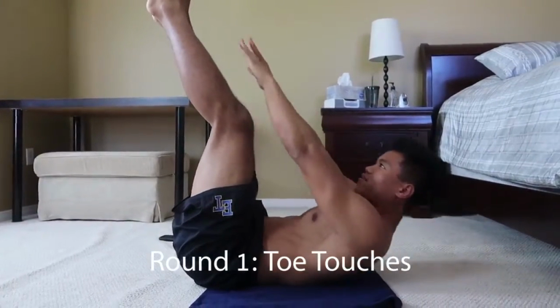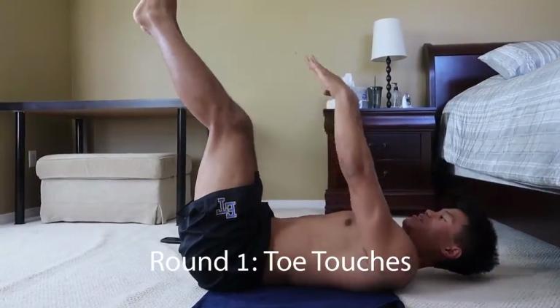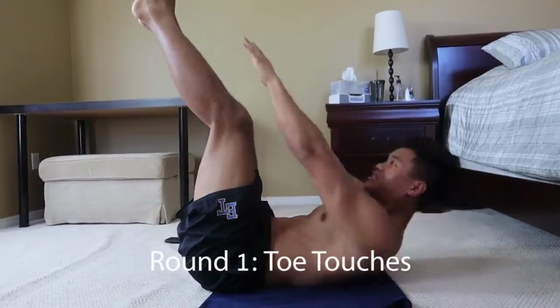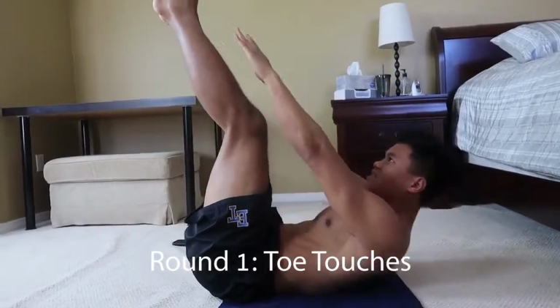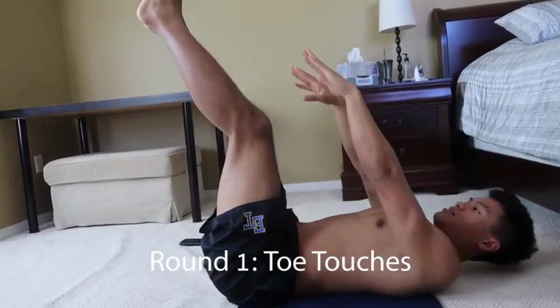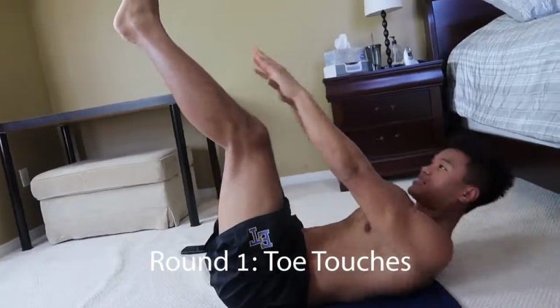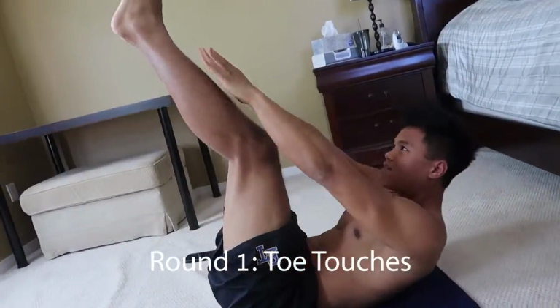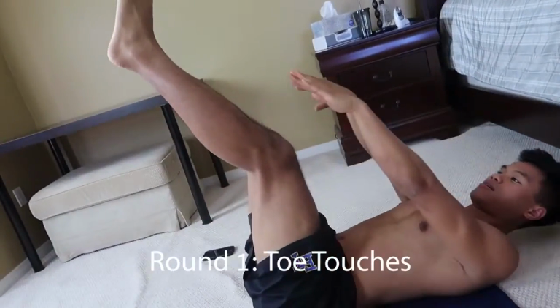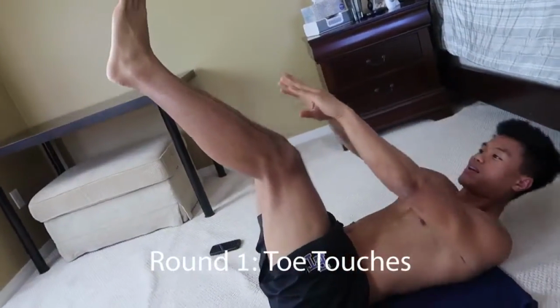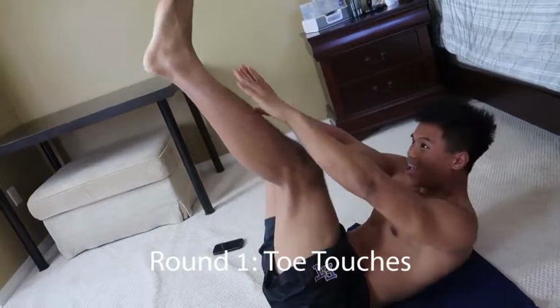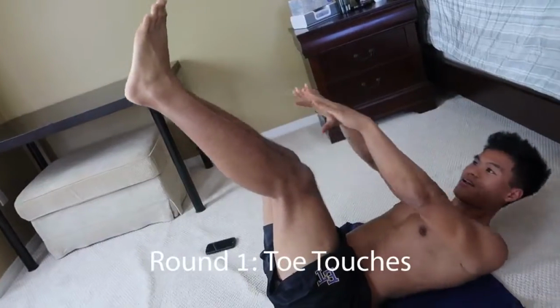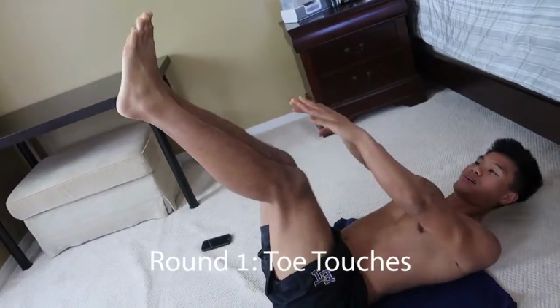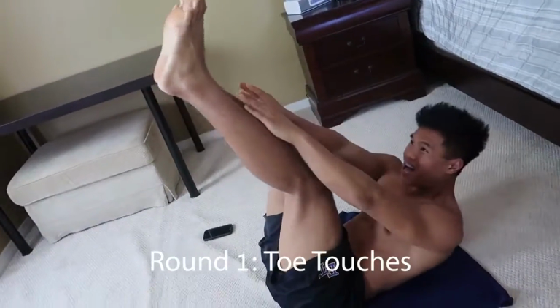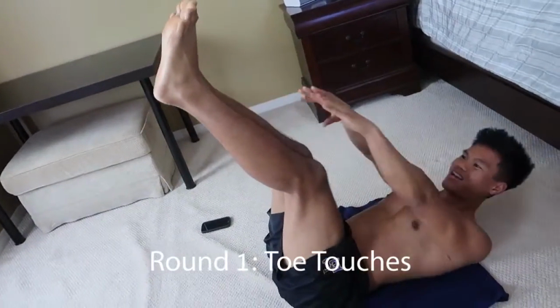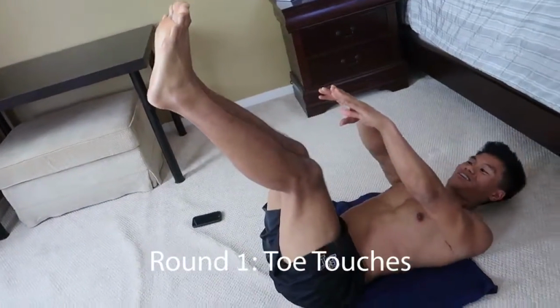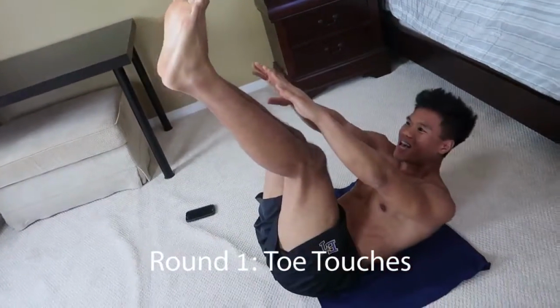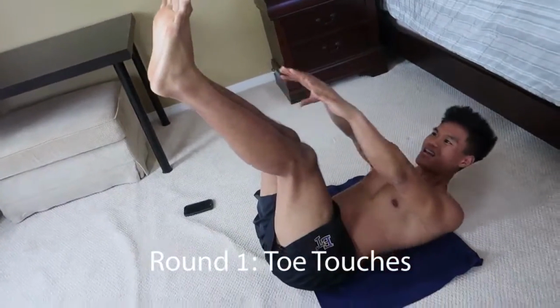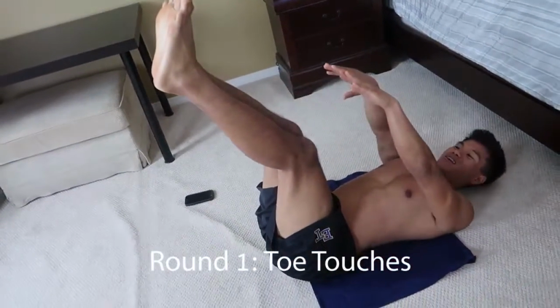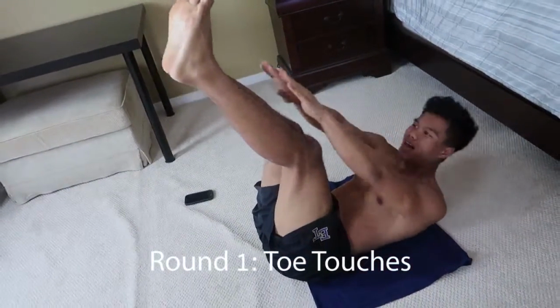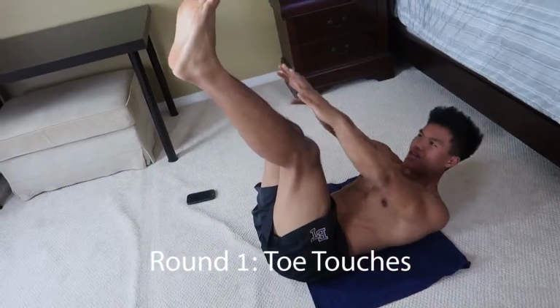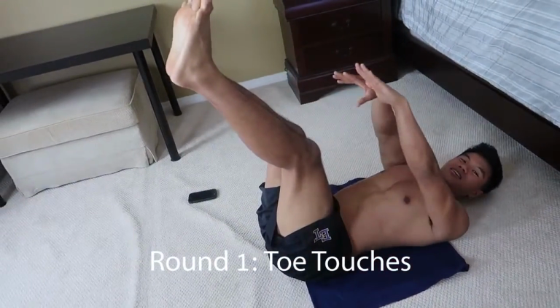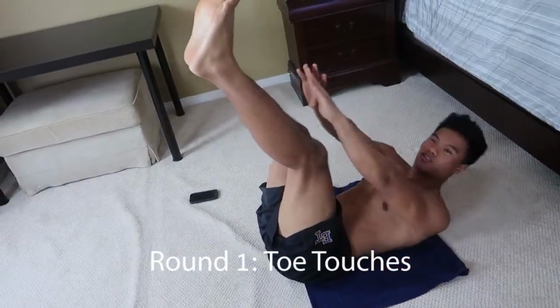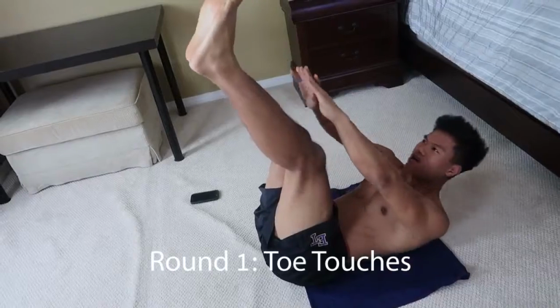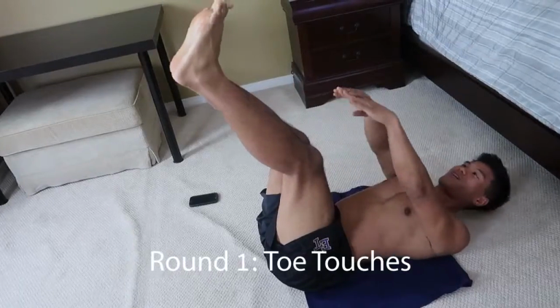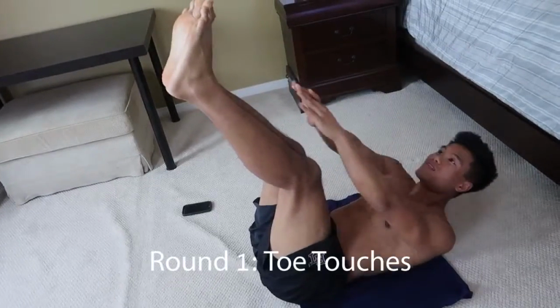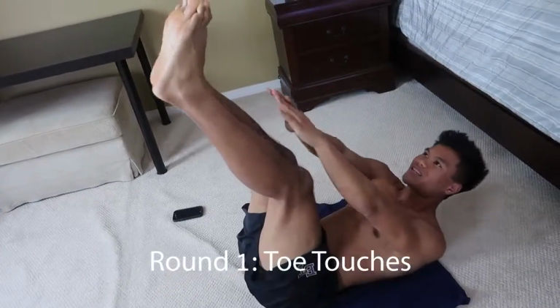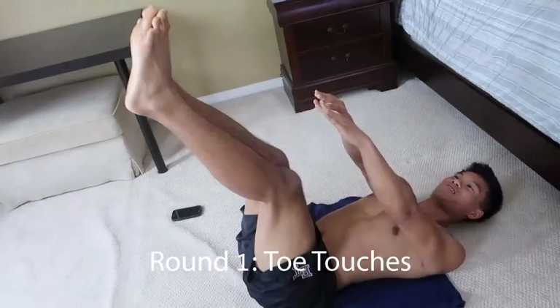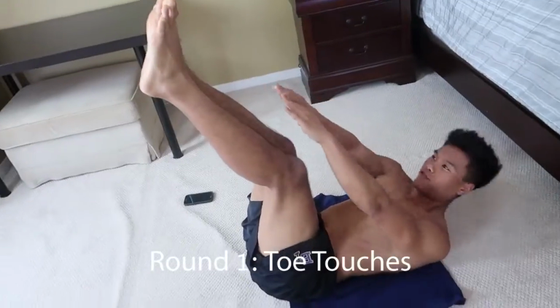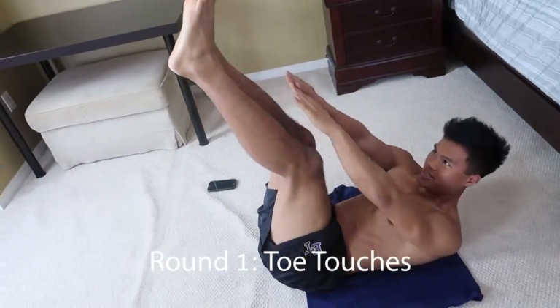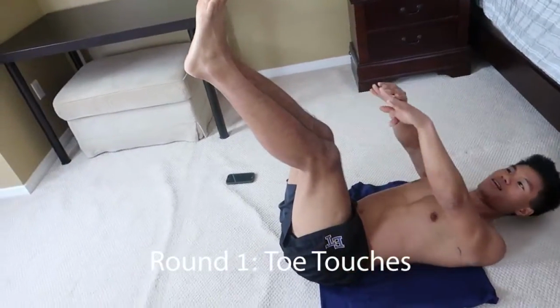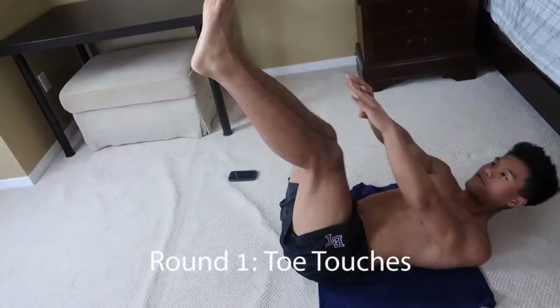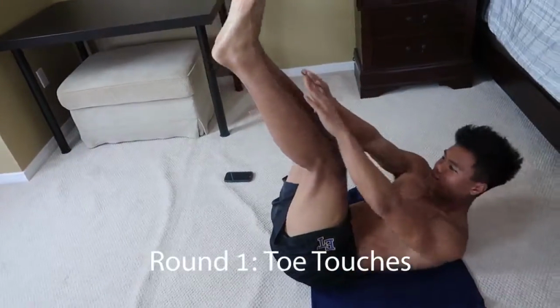Five, six, seven, eight, nine, ten, eleven, twelve, thirteen, fourteen, fifteen.